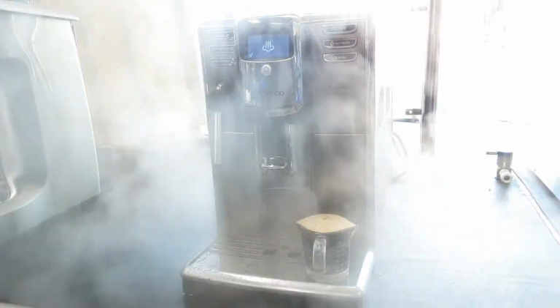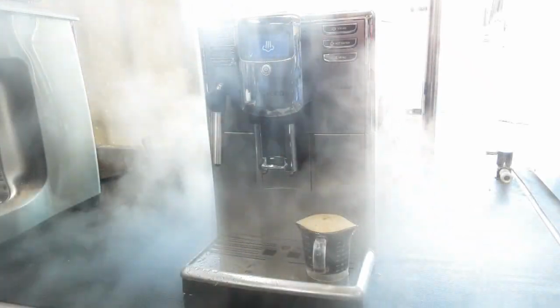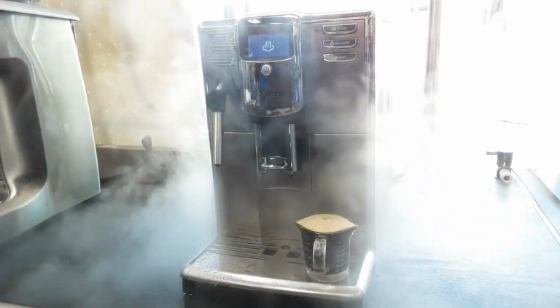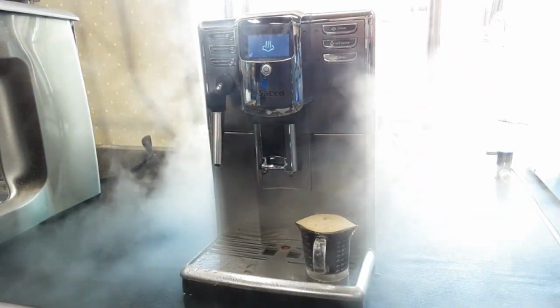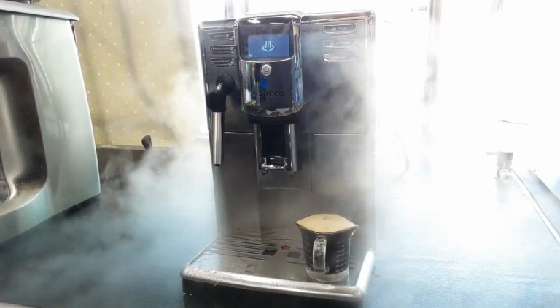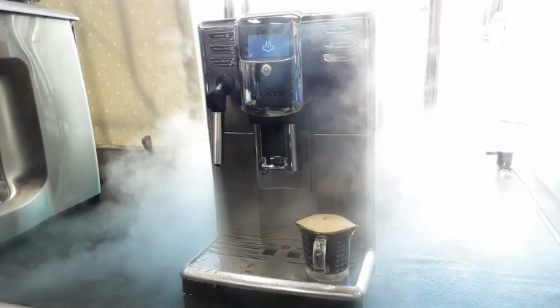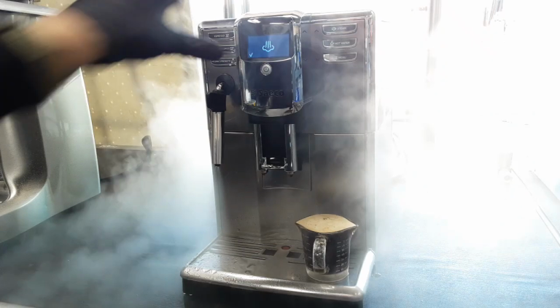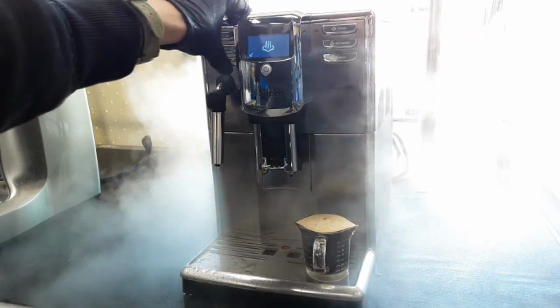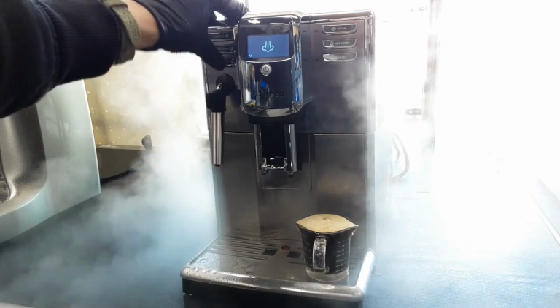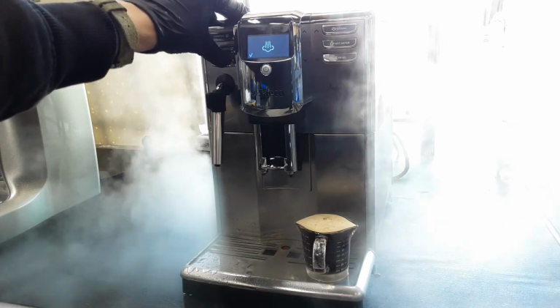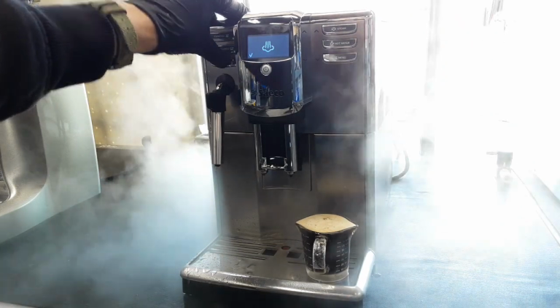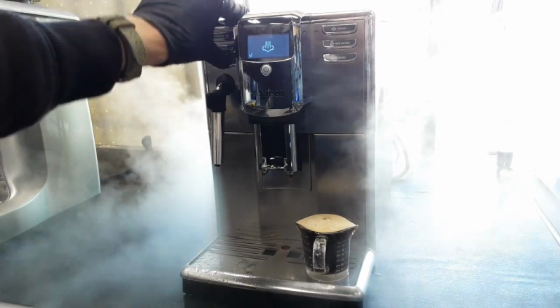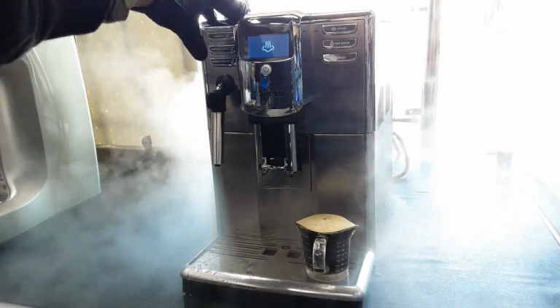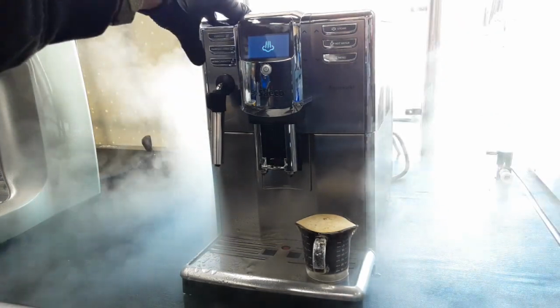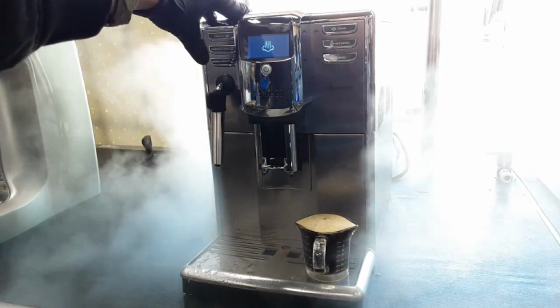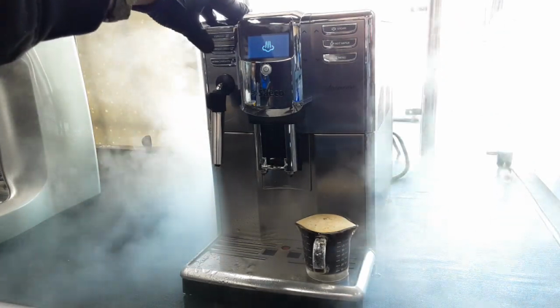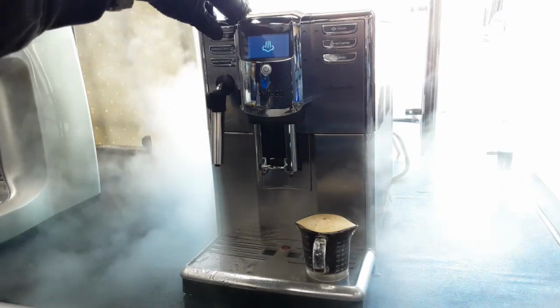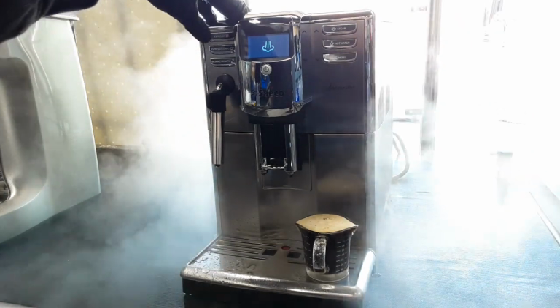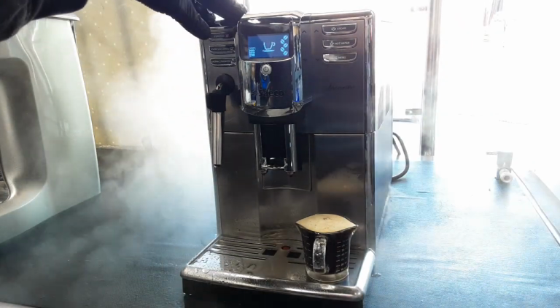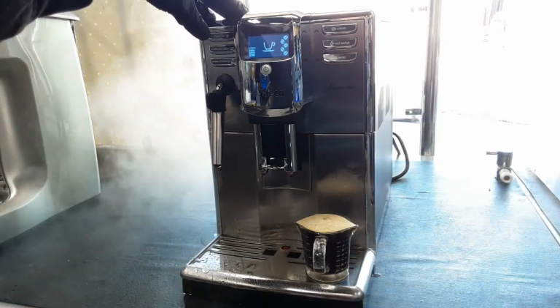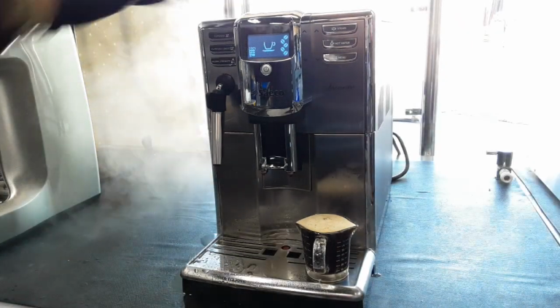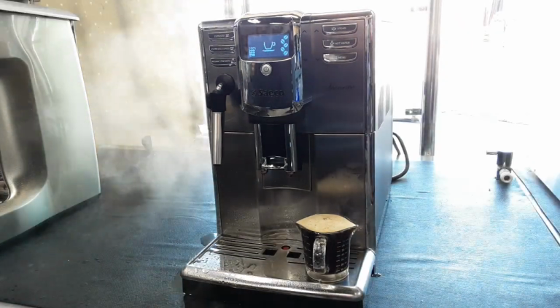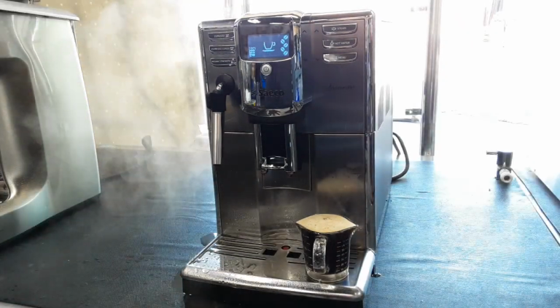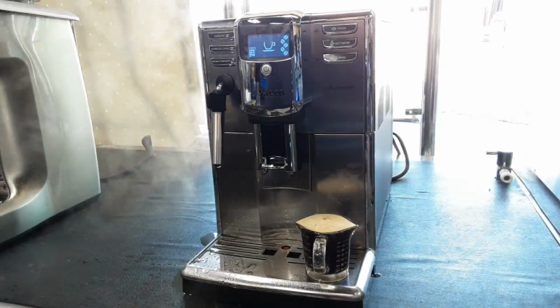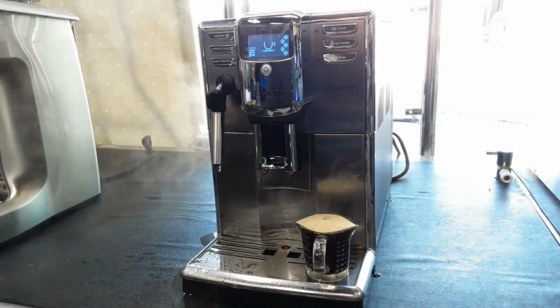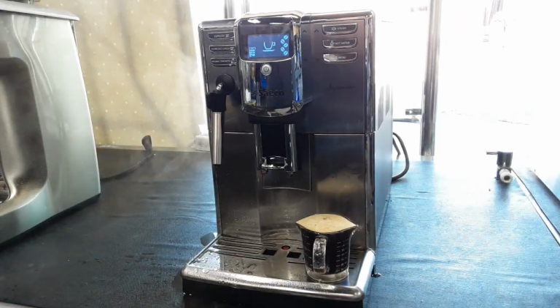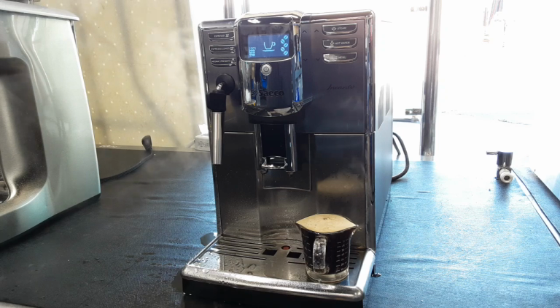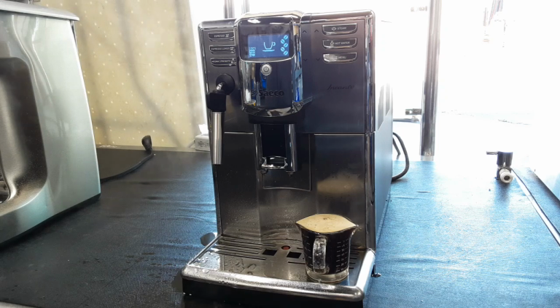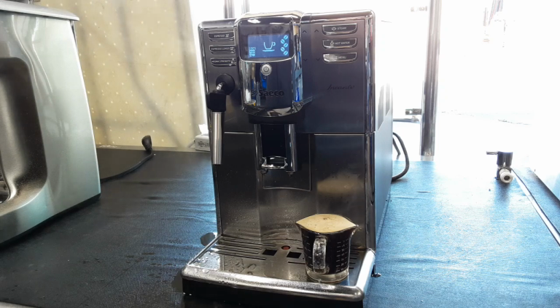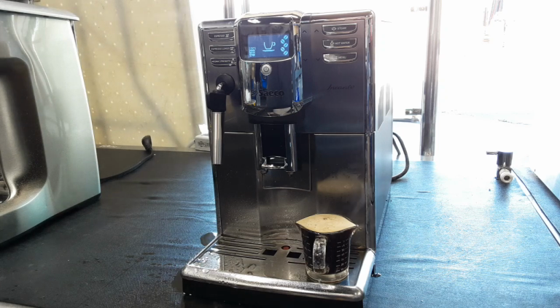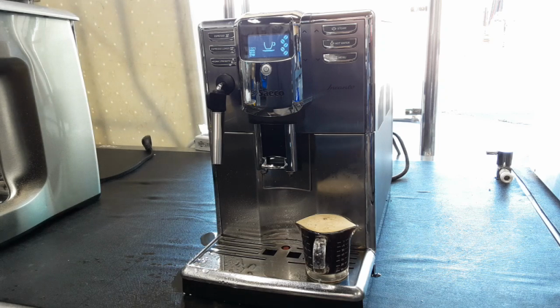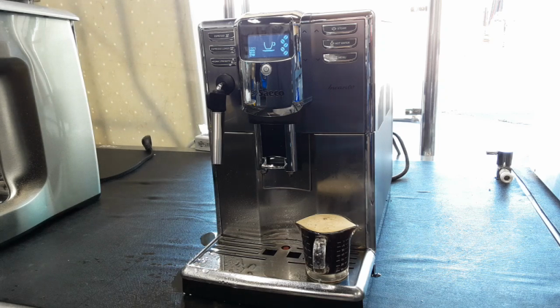Your machine is all set to brew. If you like this repair or any of our other videos on our channel, leave a like, subscribe, and hit the bell. Thanks for watching.